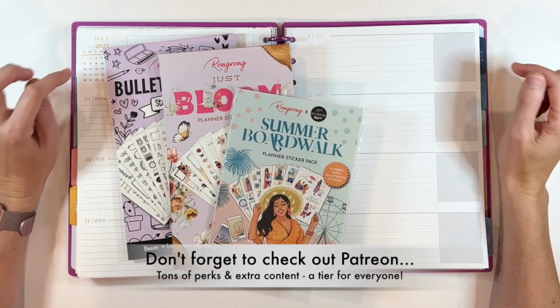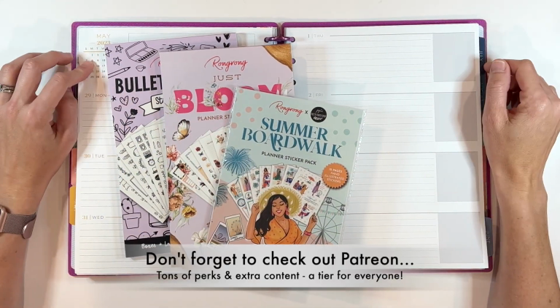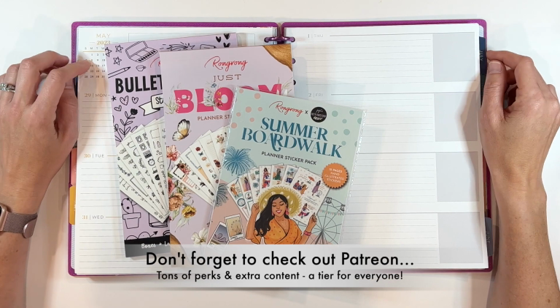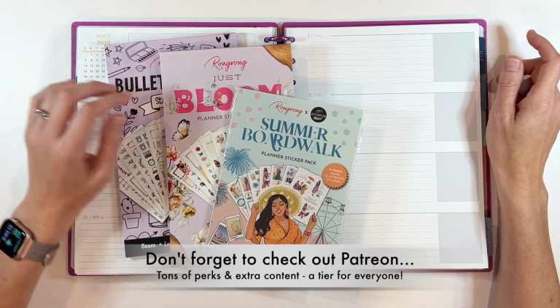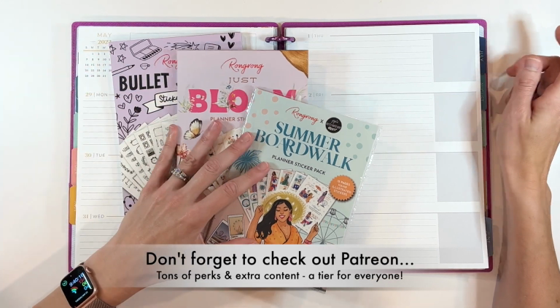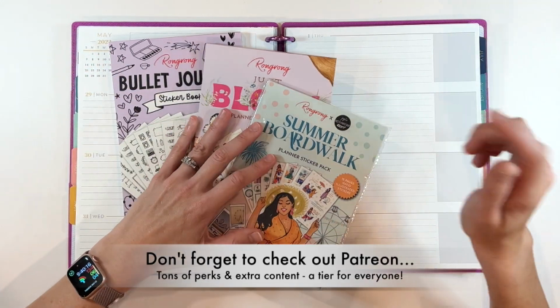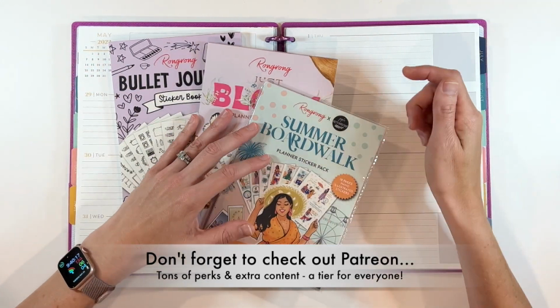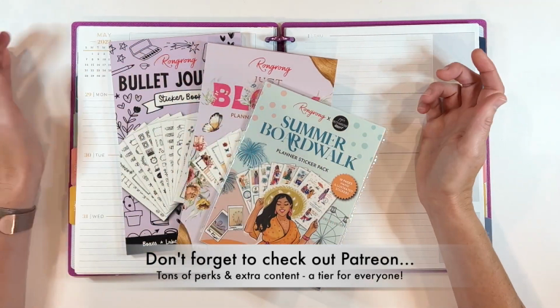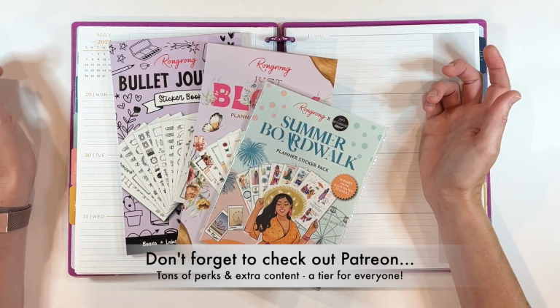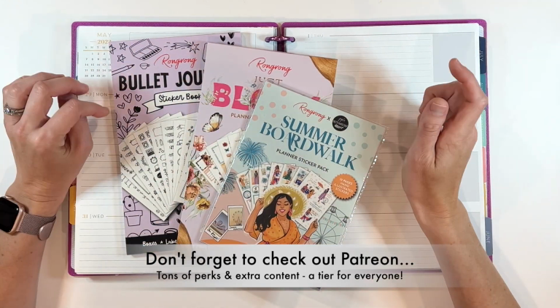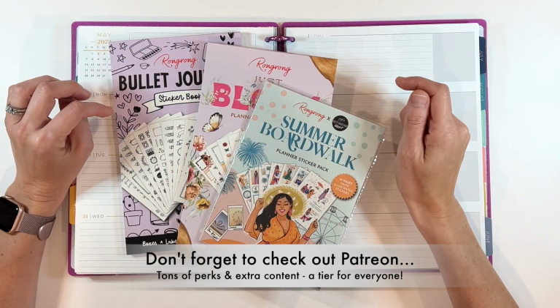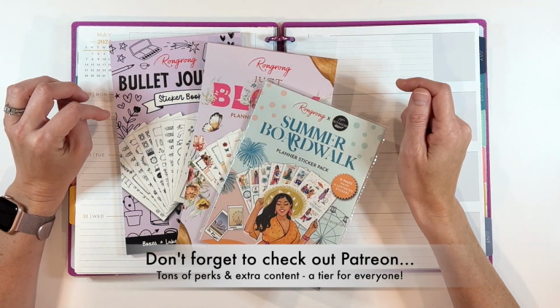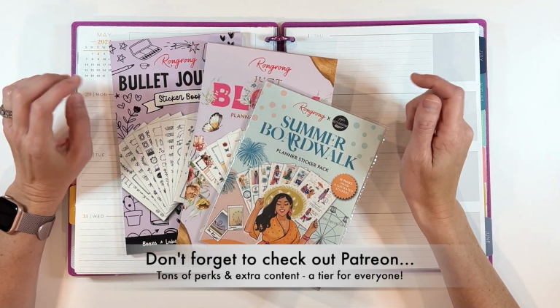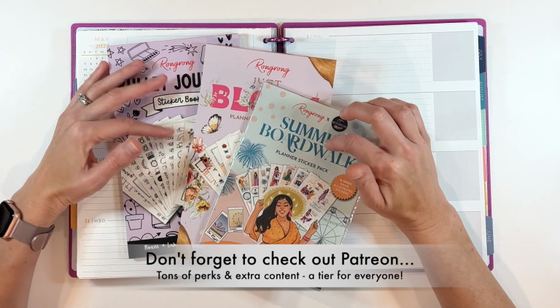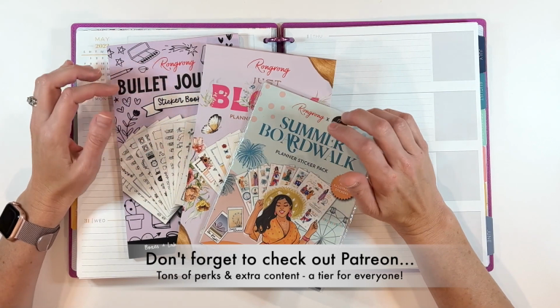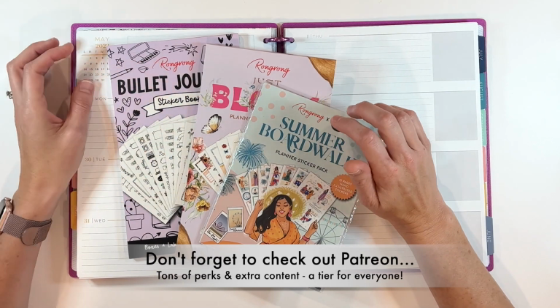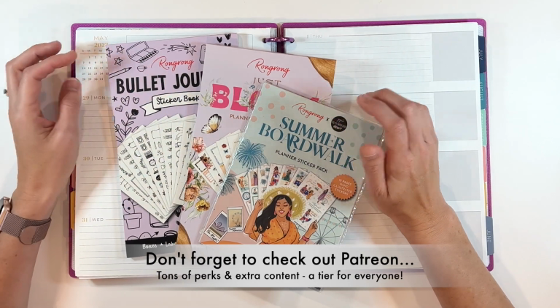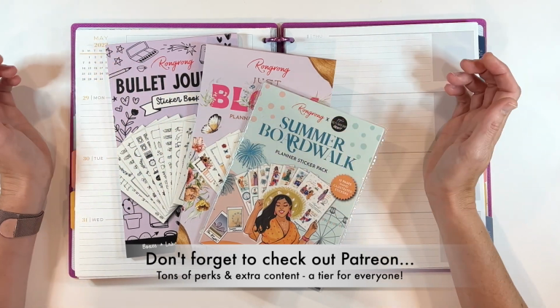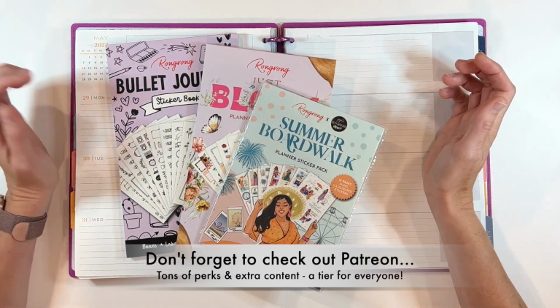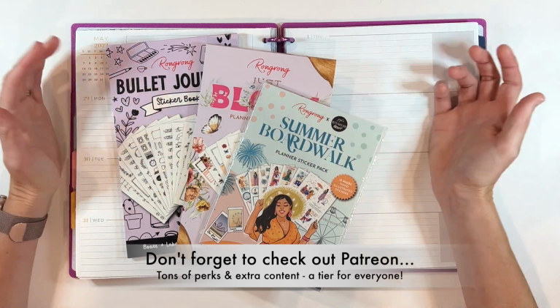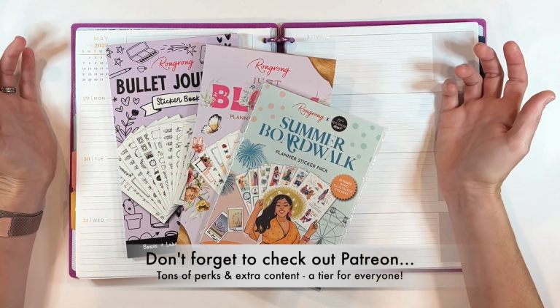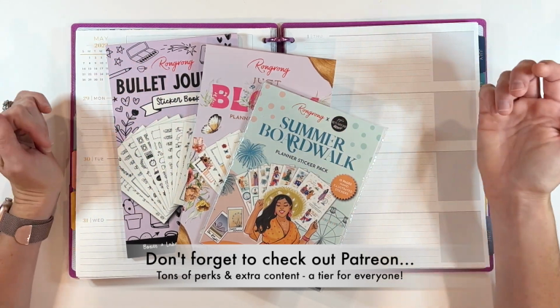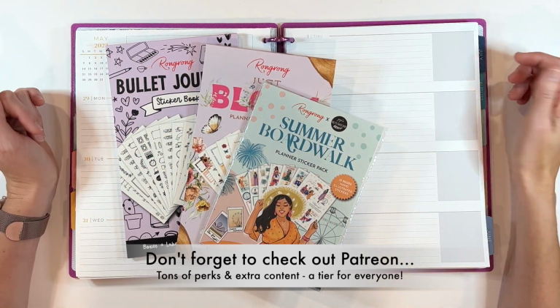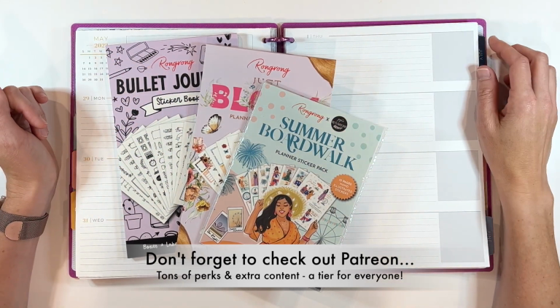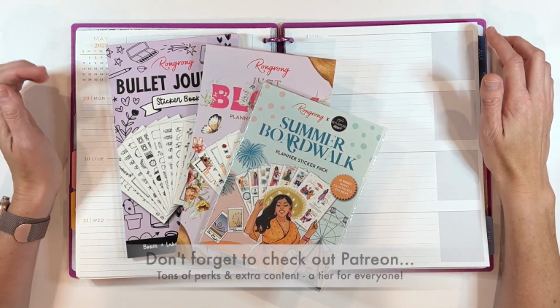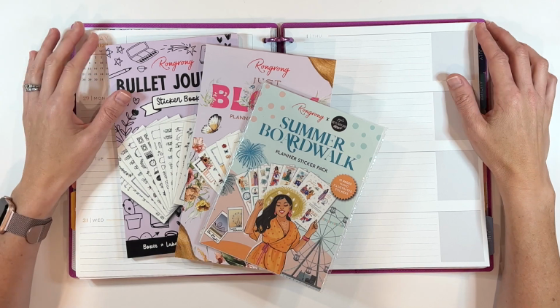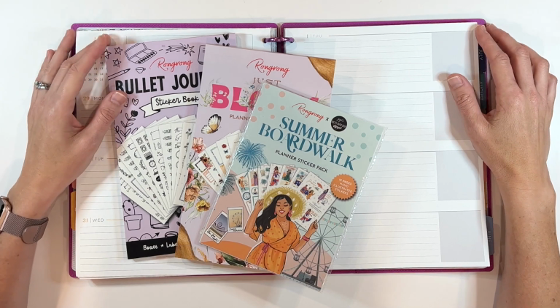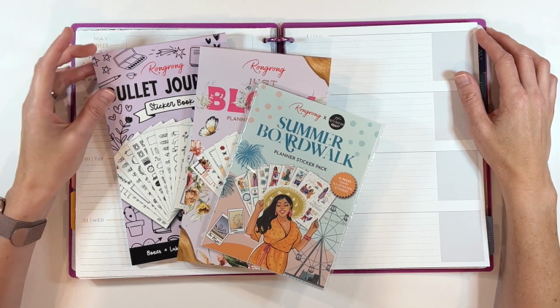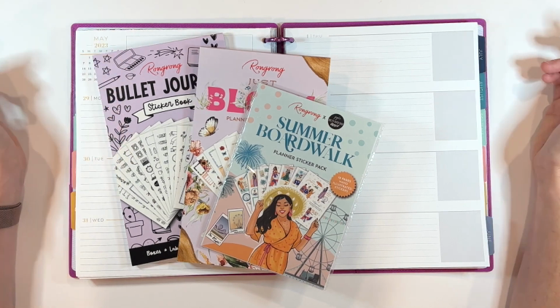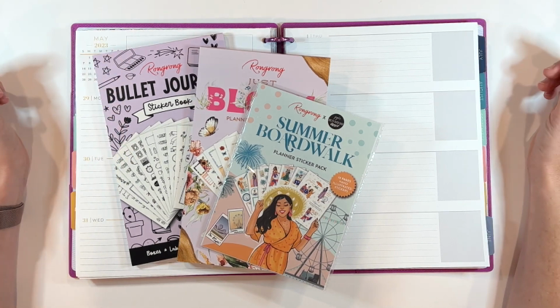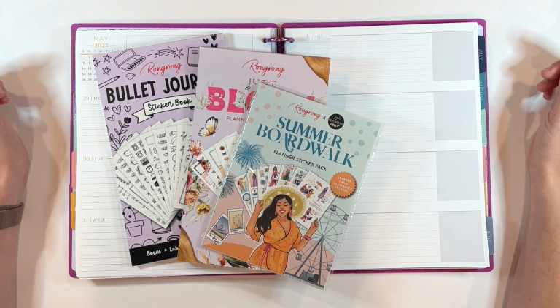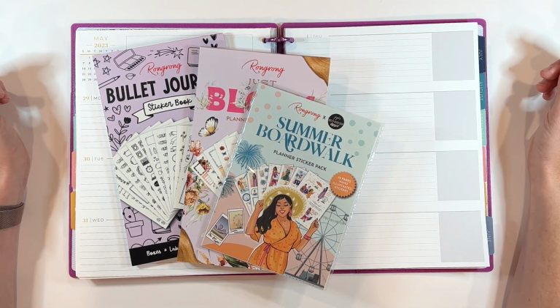I will put you guys on fast forward. I will link everything that I use down in the description box below. Heads up, the link to Rongrong is an affiliate link — it doesn't cost you any more, but it does help me out a lot when you're able to shop those links. All right, let's go.